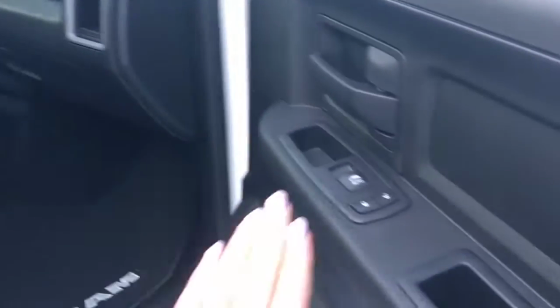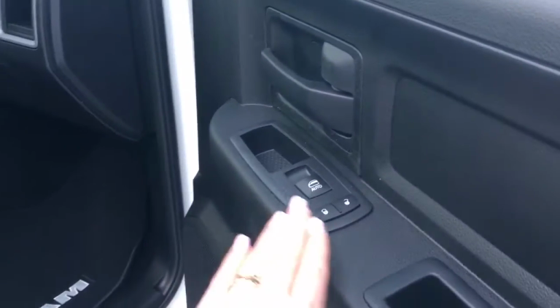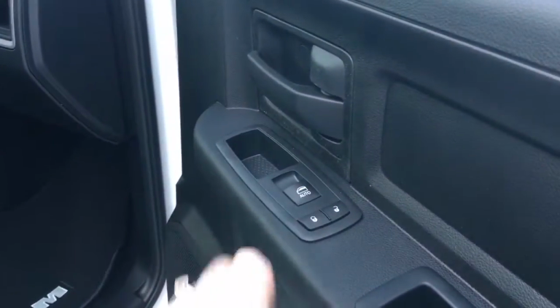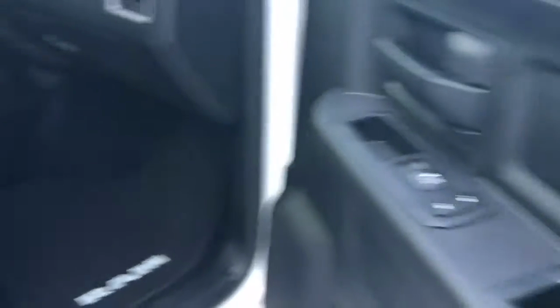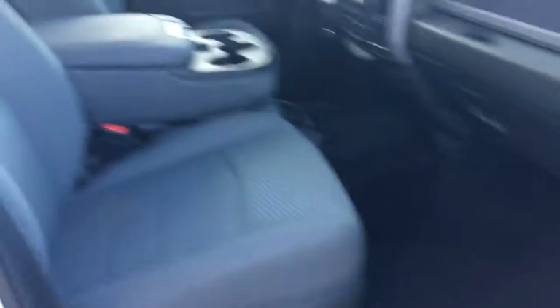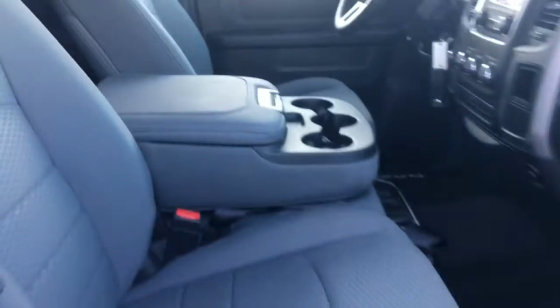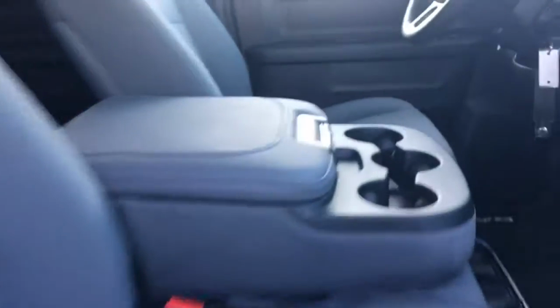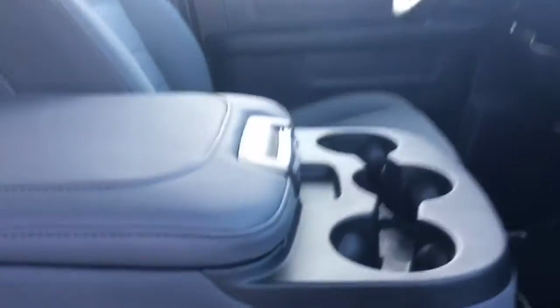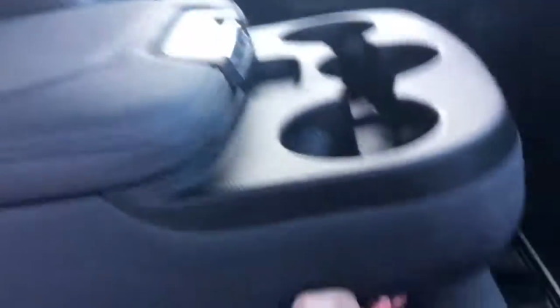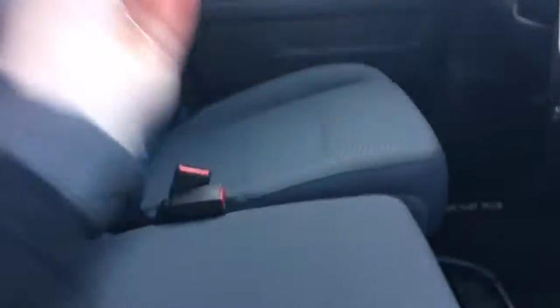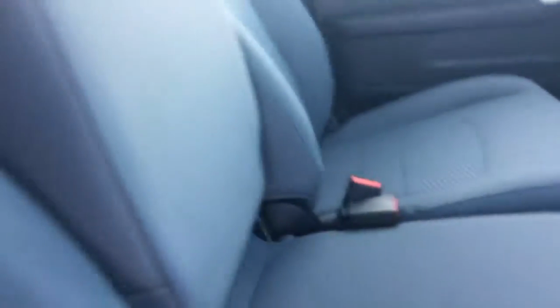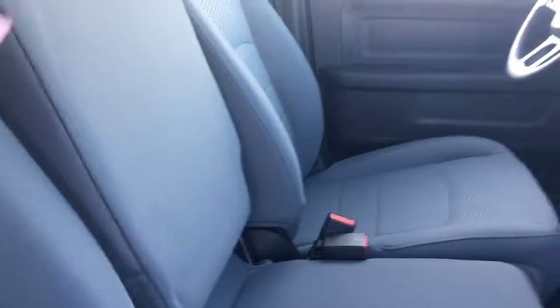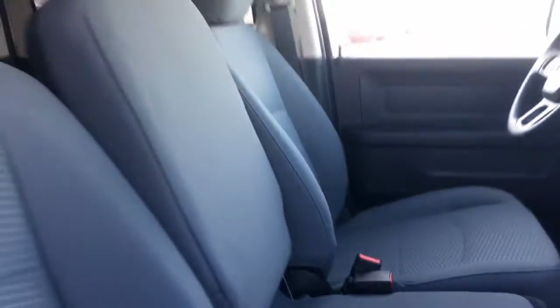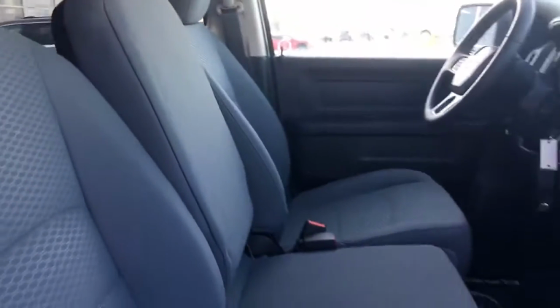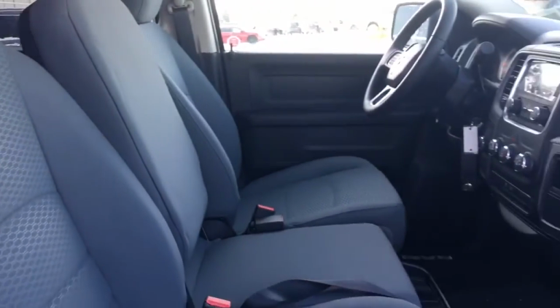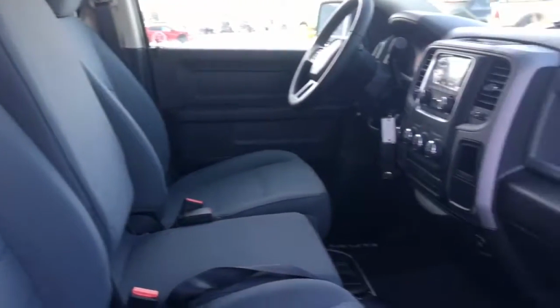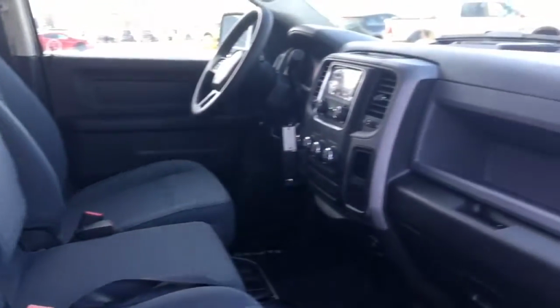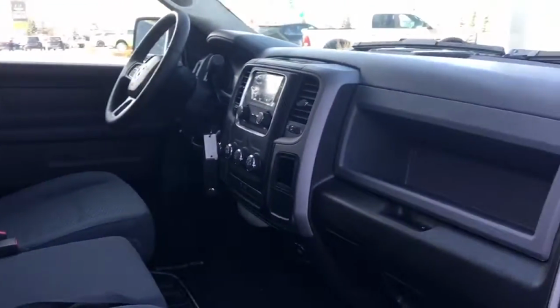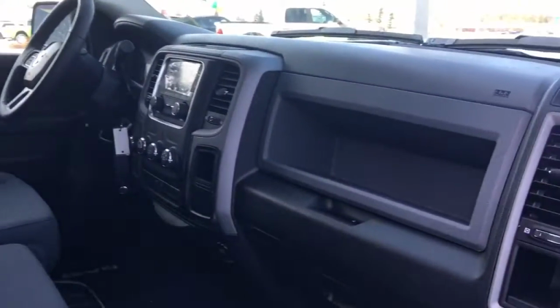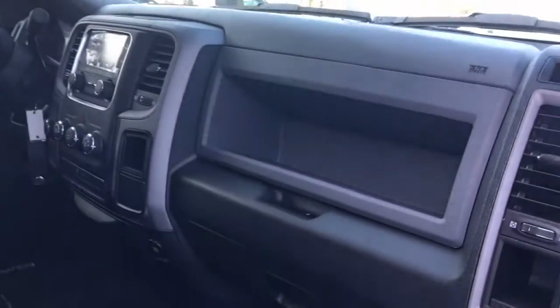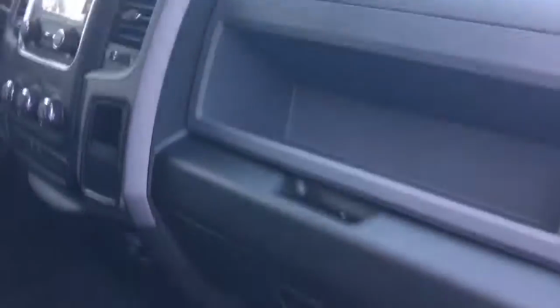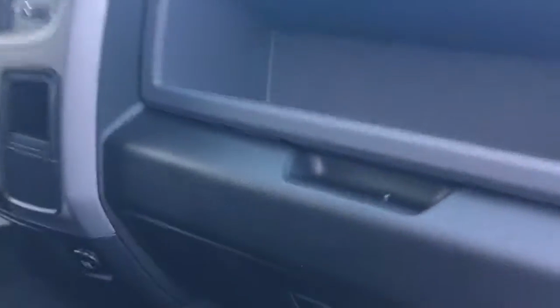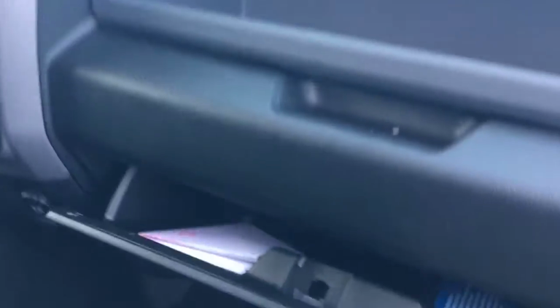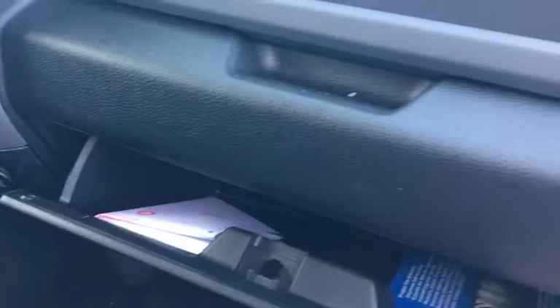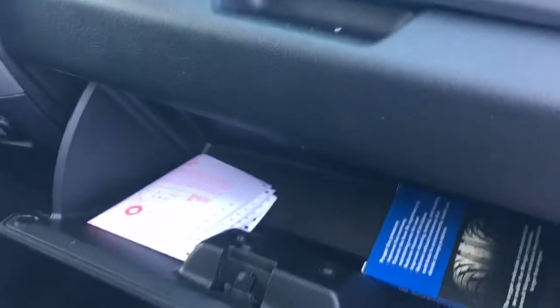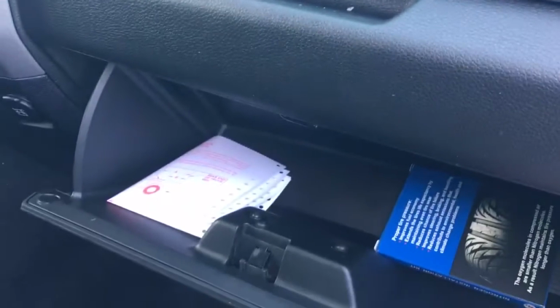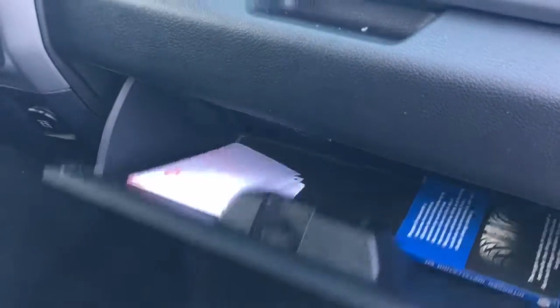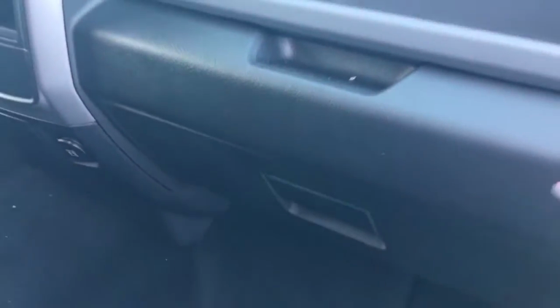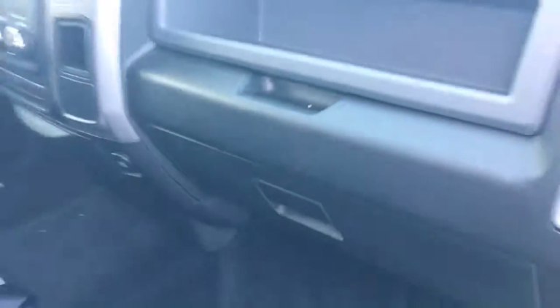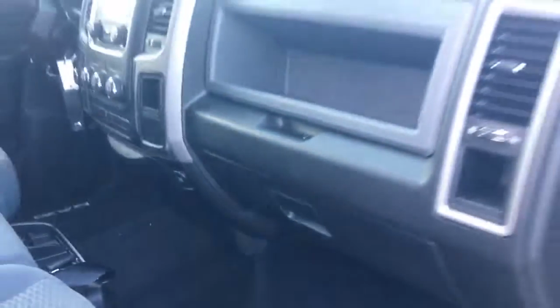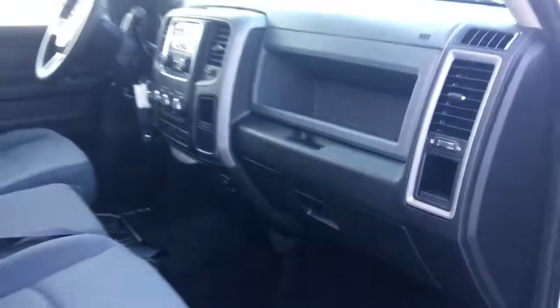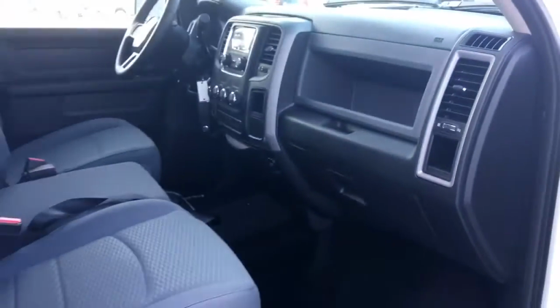You have power locks and power windows back here as well. I'll show you how the middle seat flips up to give you that third seat. This truck does seat six people, and of course you've got your glove compartment with your owner's manual.